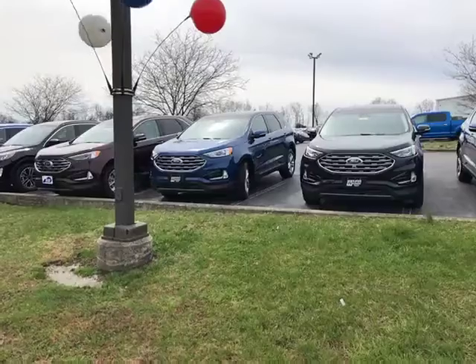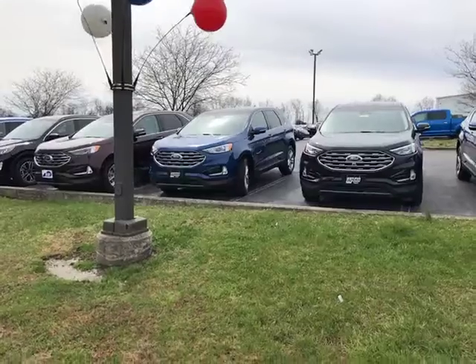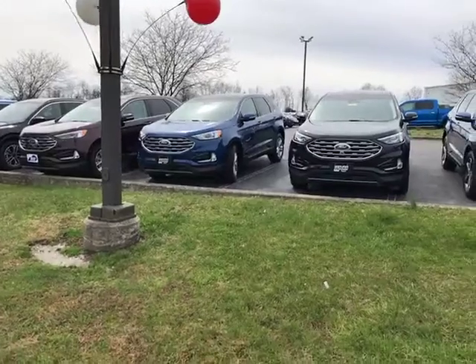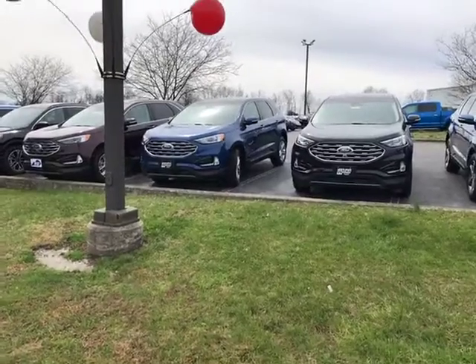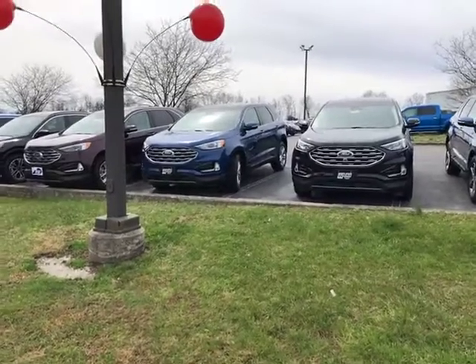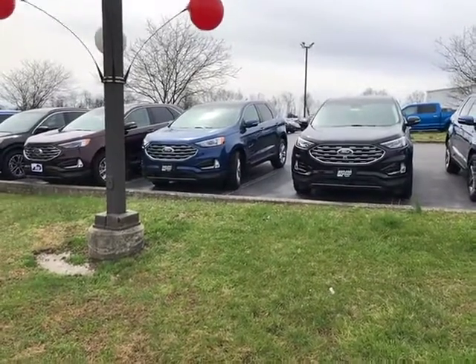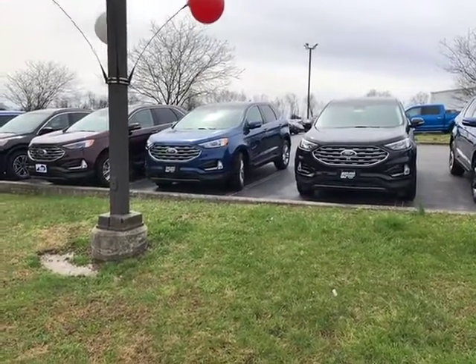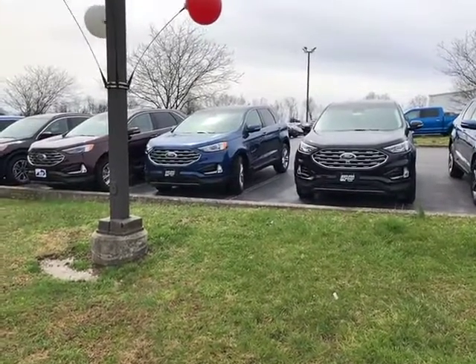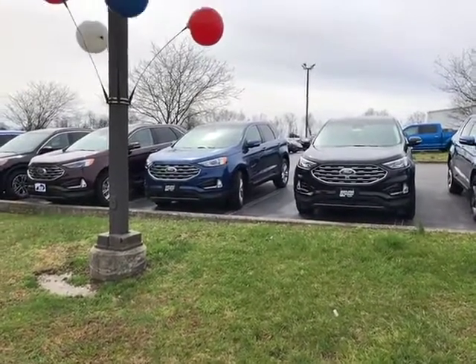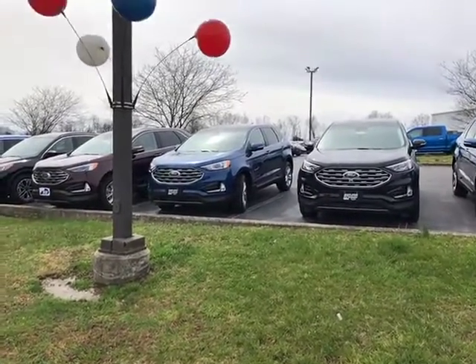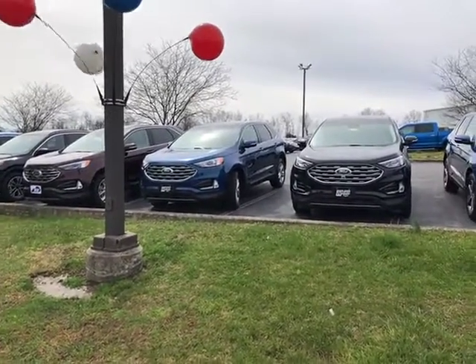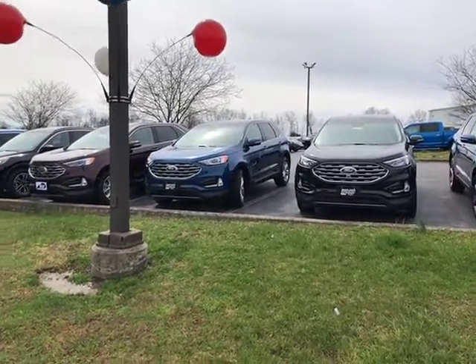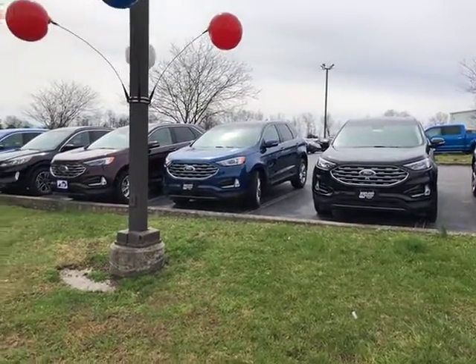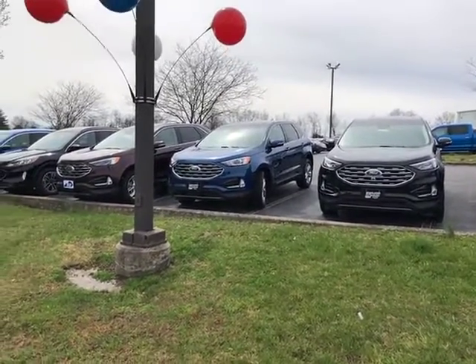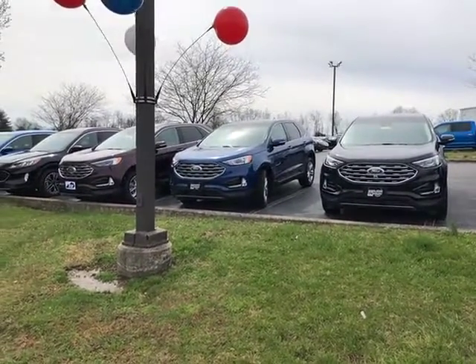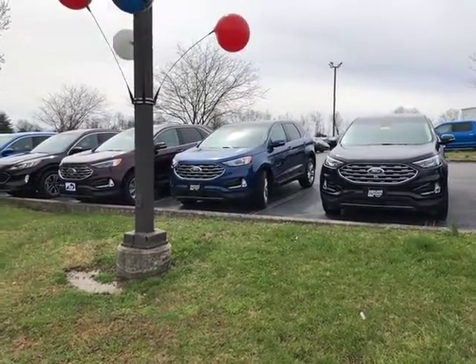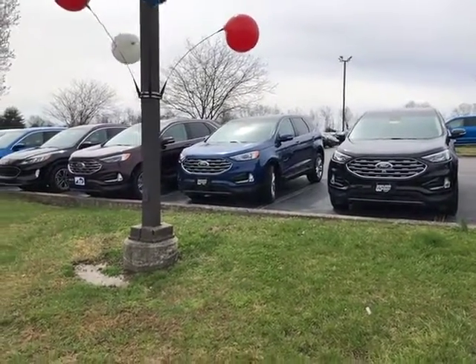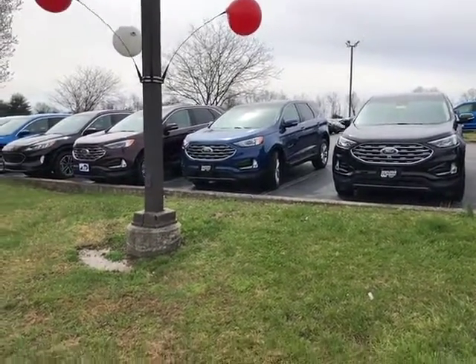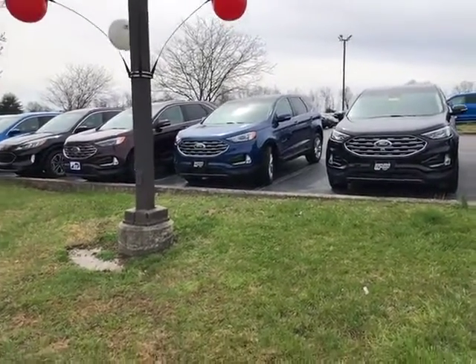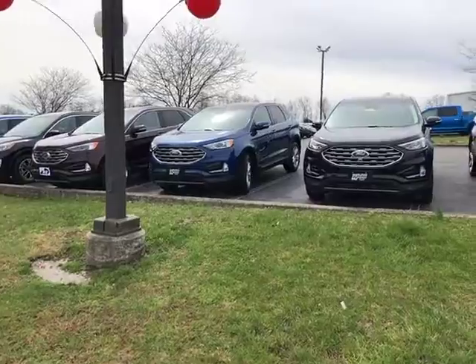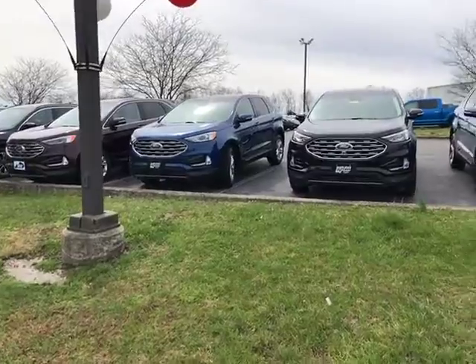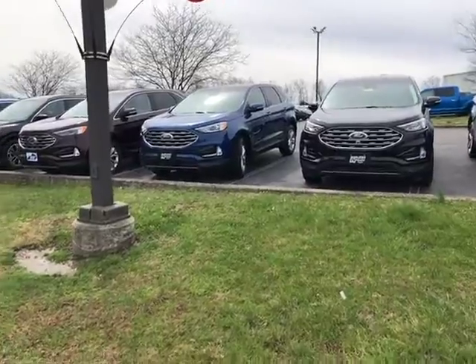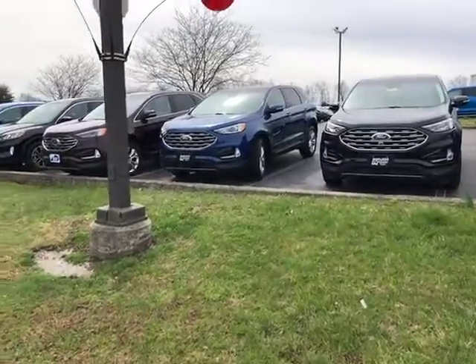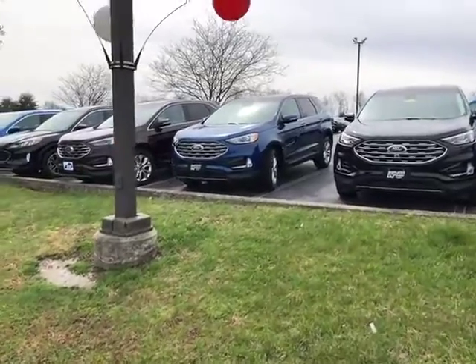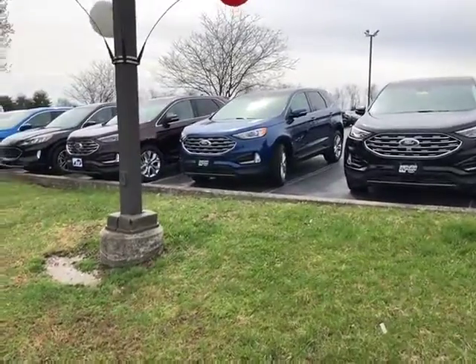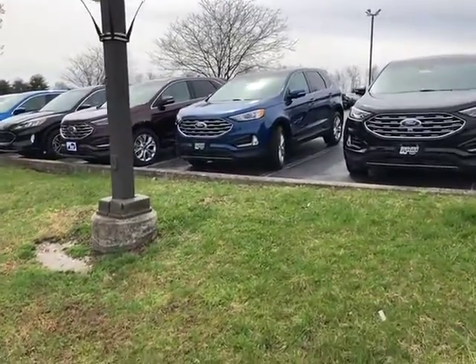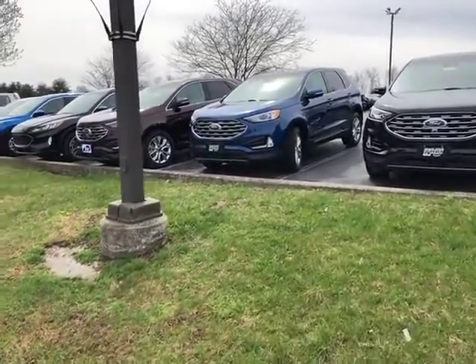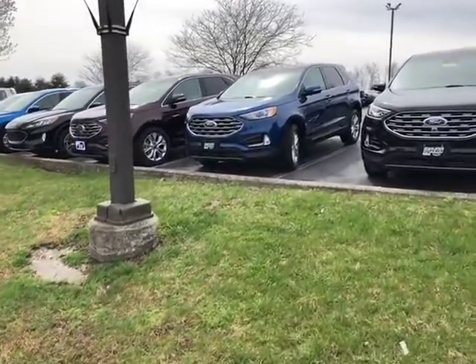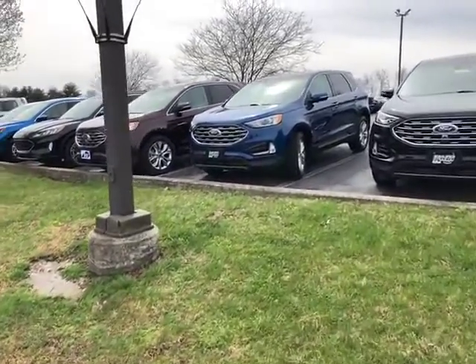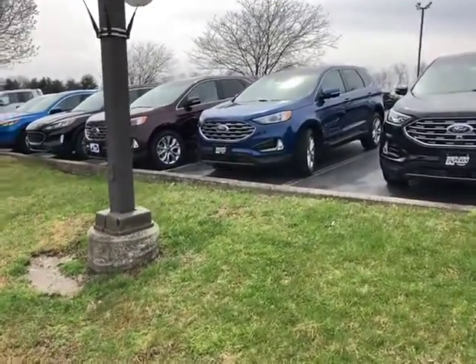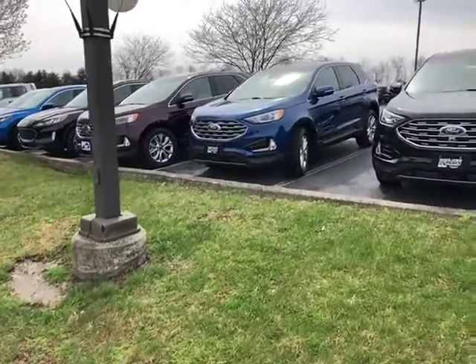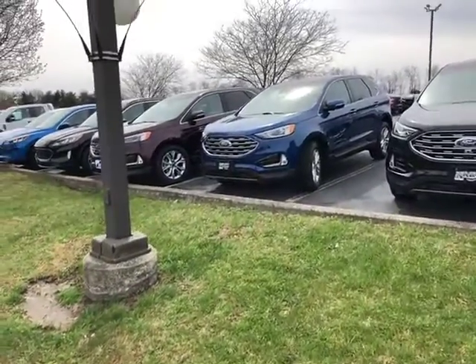Hi folks, Lou Ann Campbell, Jack Kane Ford for Sales Kentucky. I wanted to show you a quick video of our 2020 Edges available.